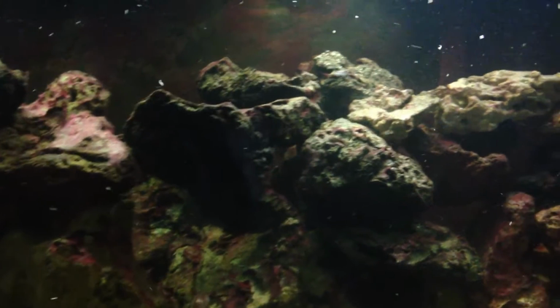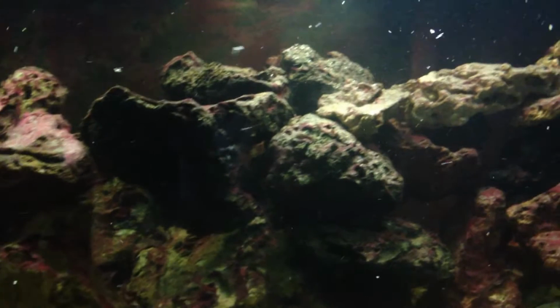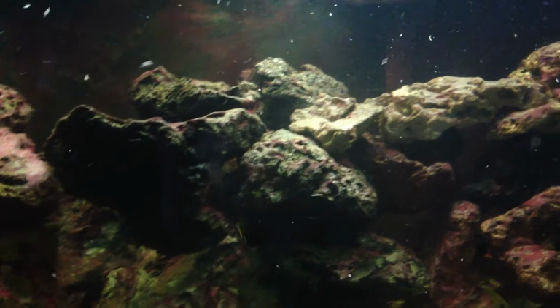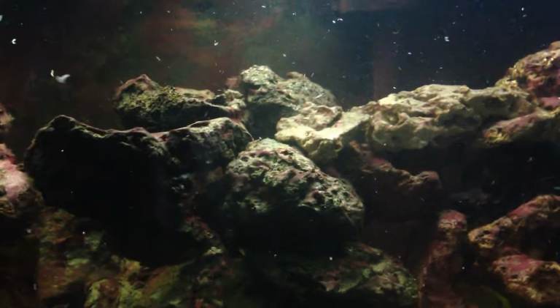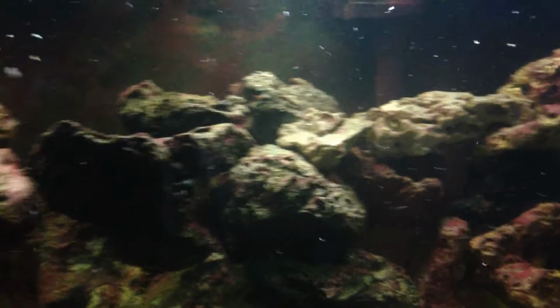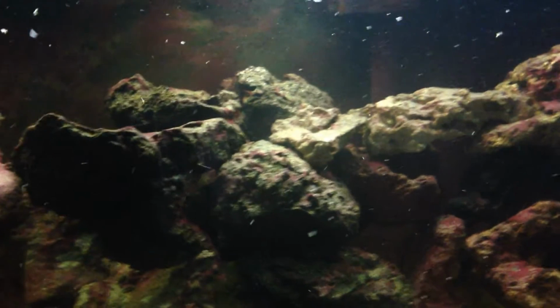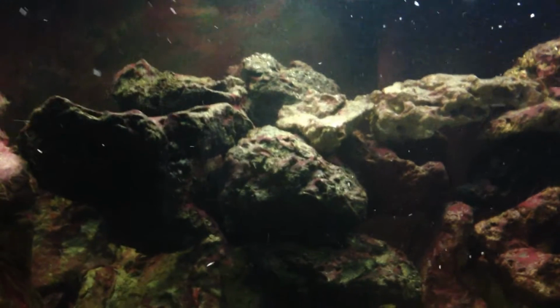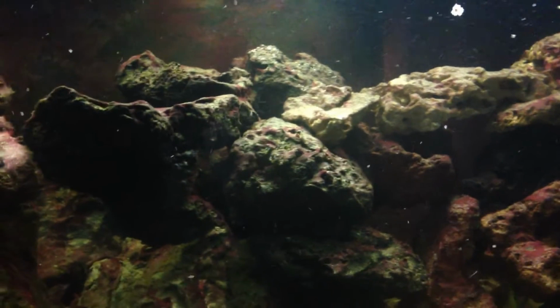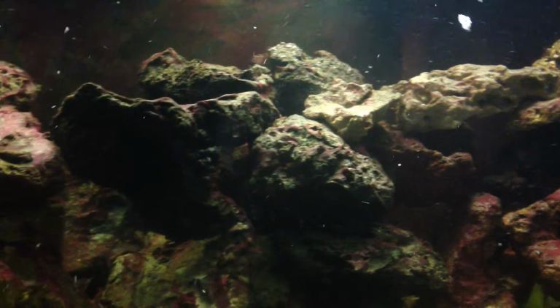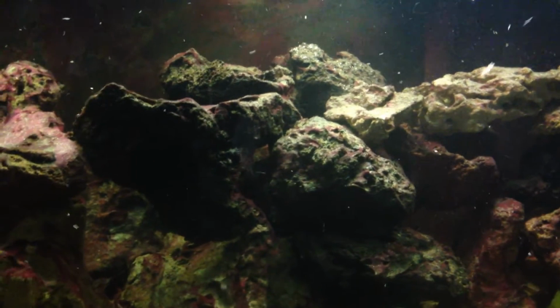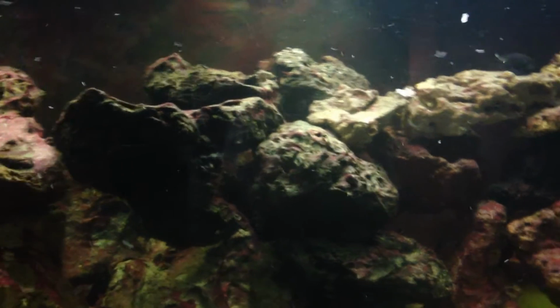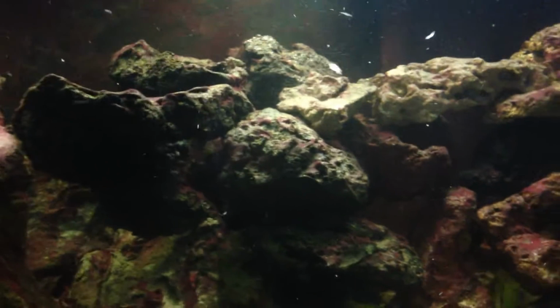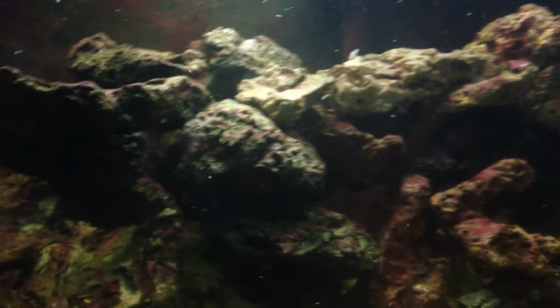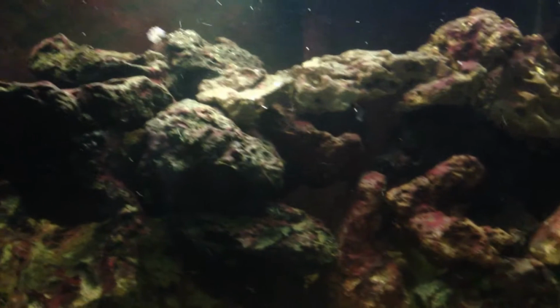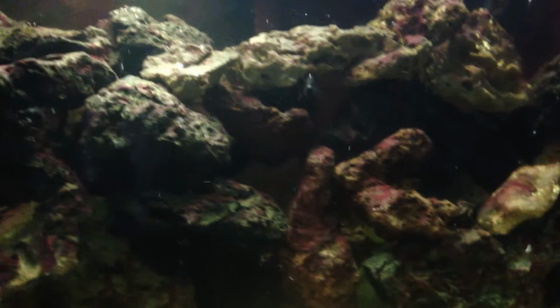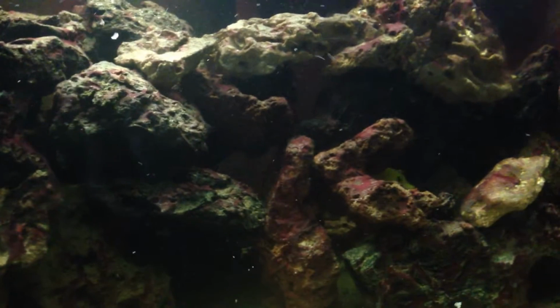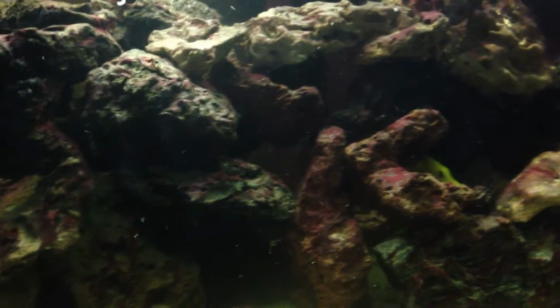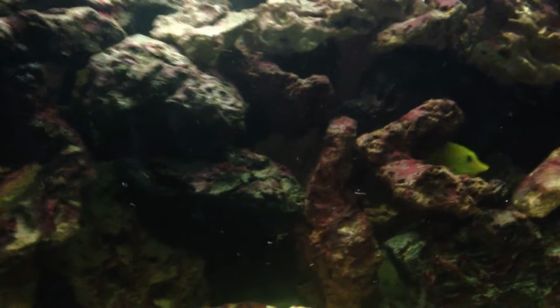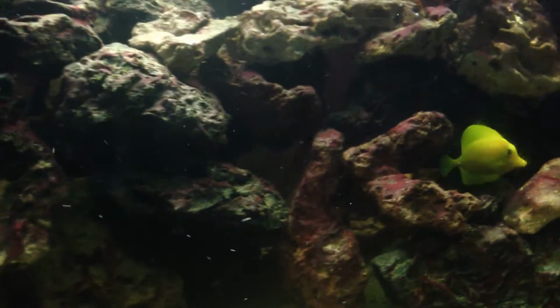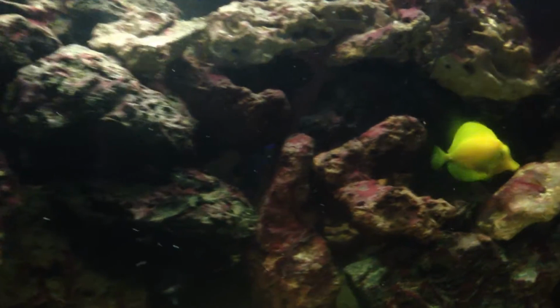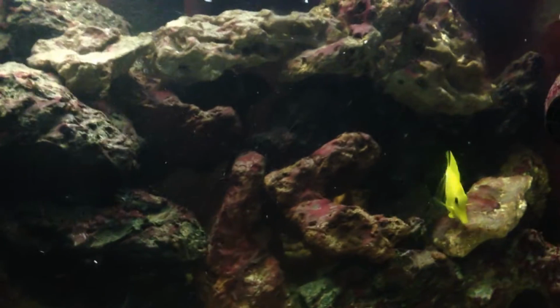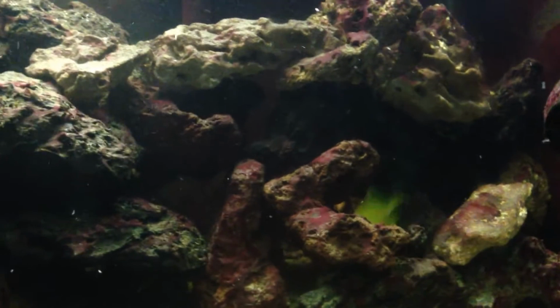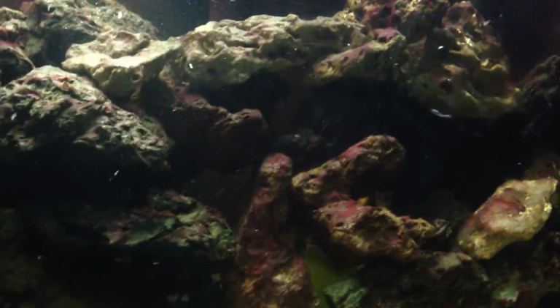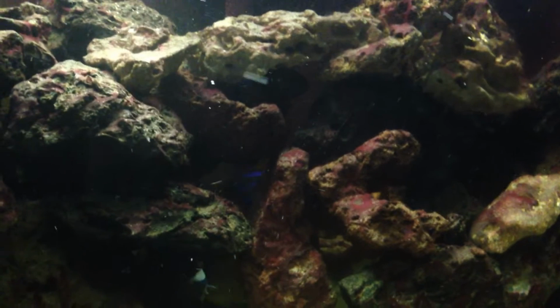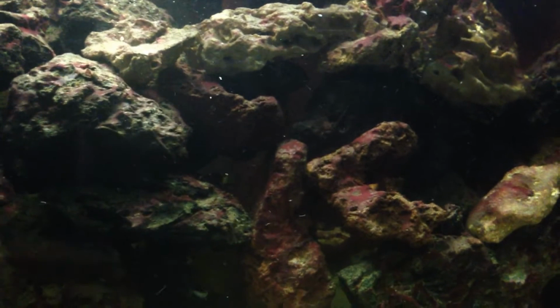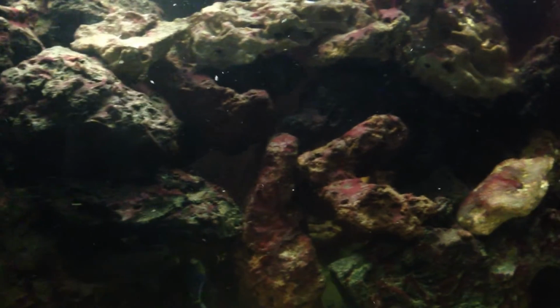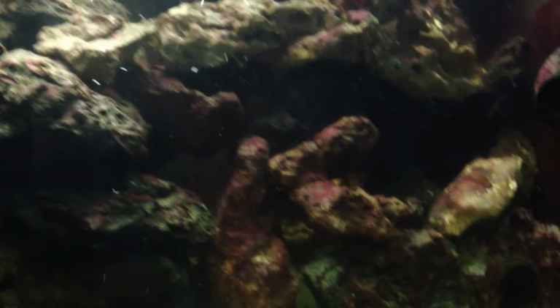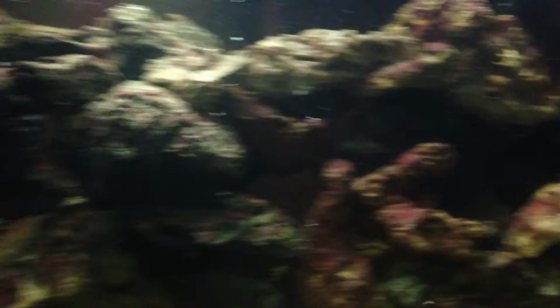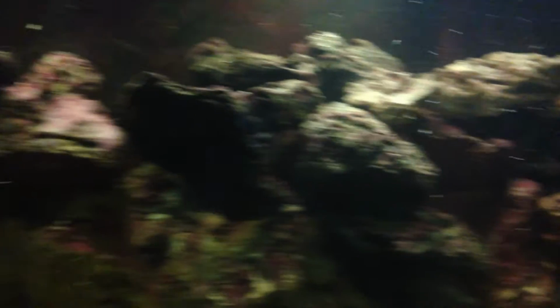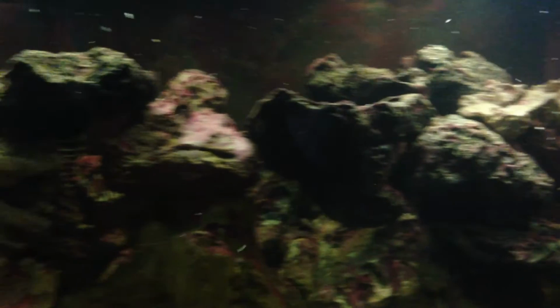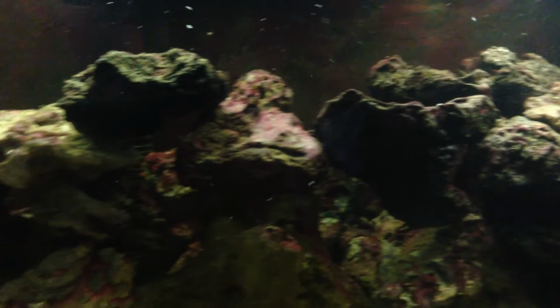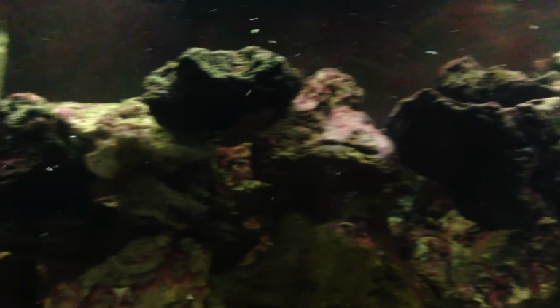So again, the wrasse is beautiful, and if you happen to get one, just be careful that it does not pick on the other fish in the tank.